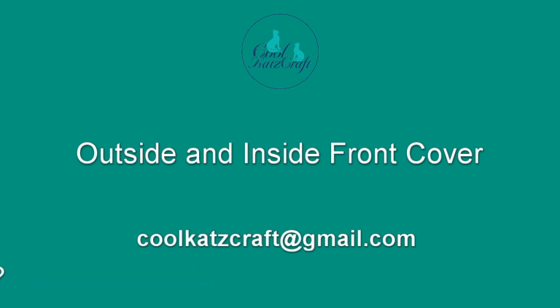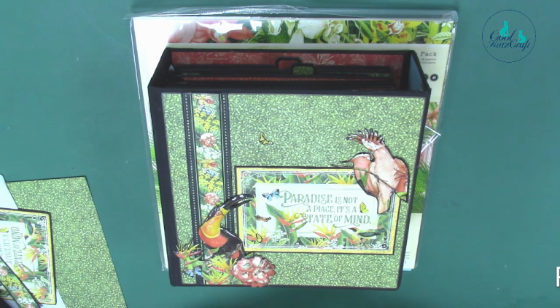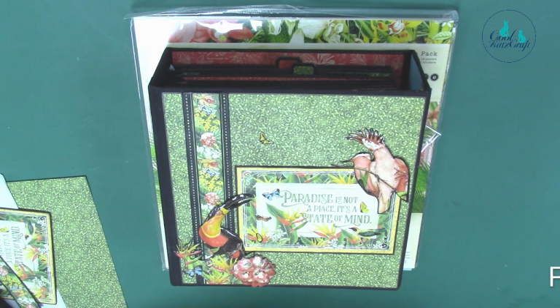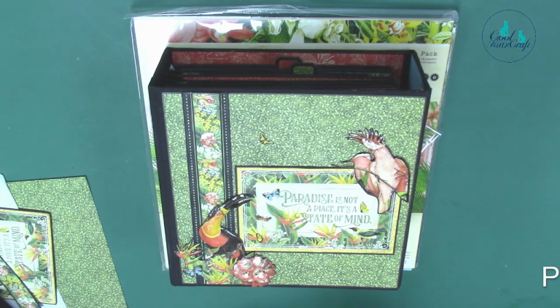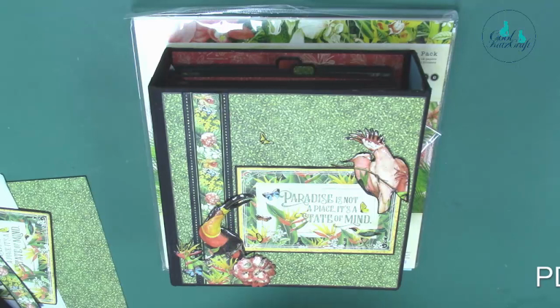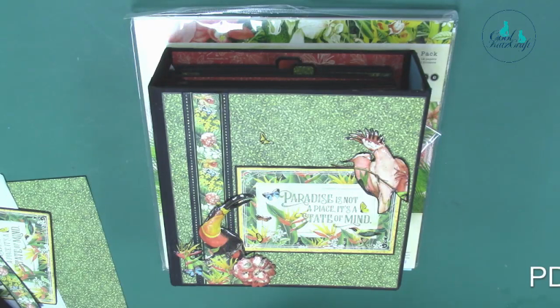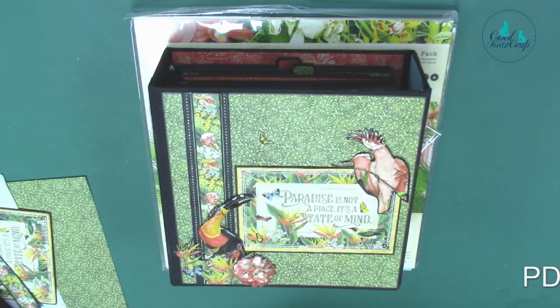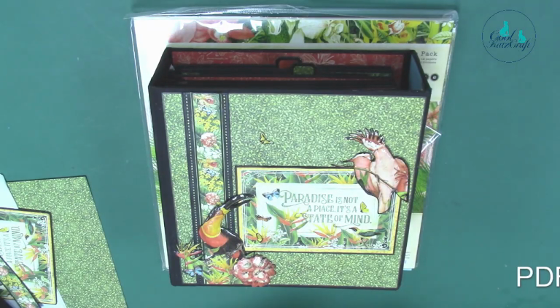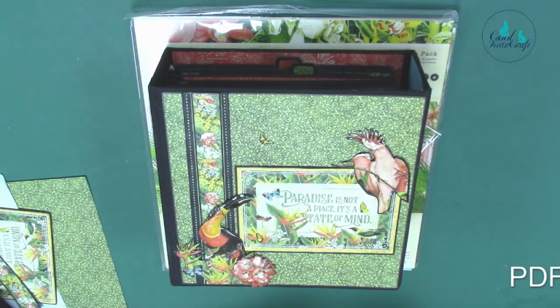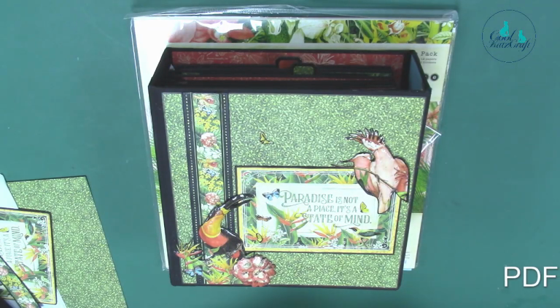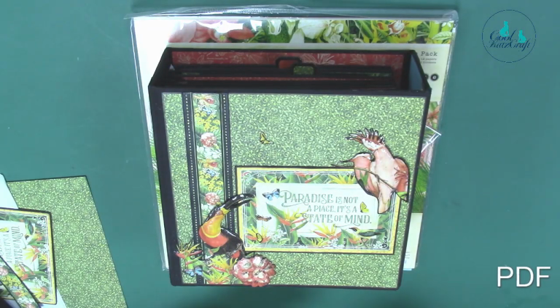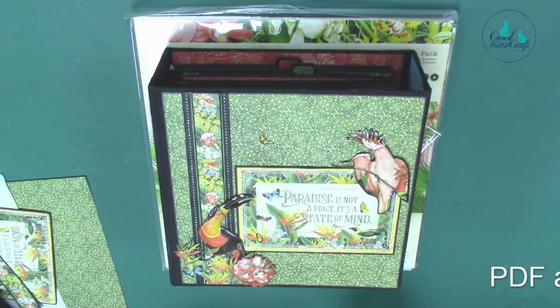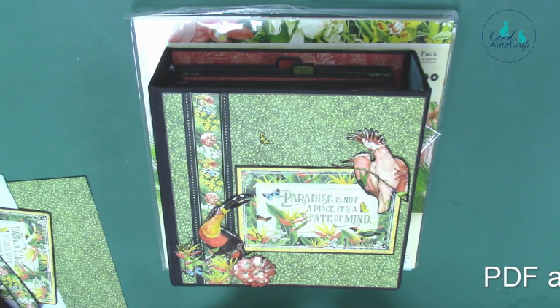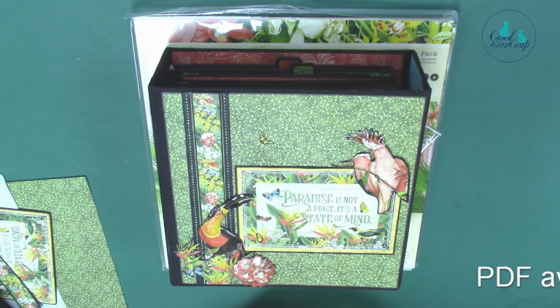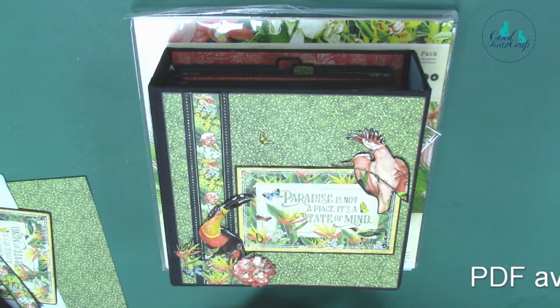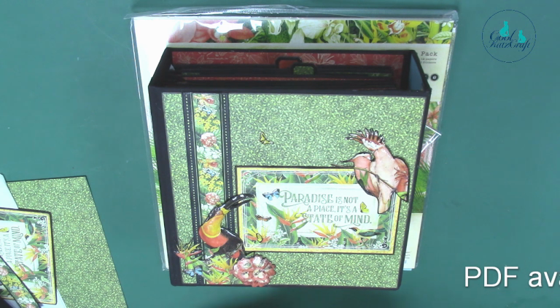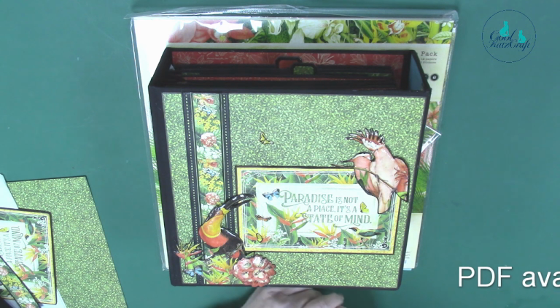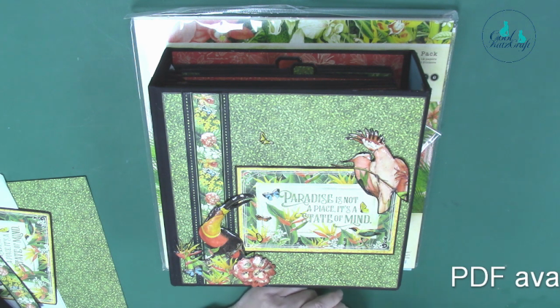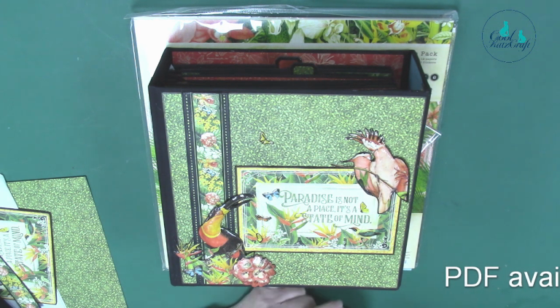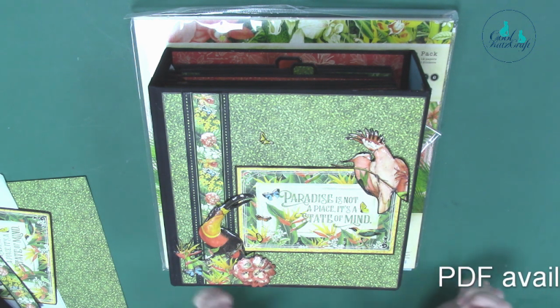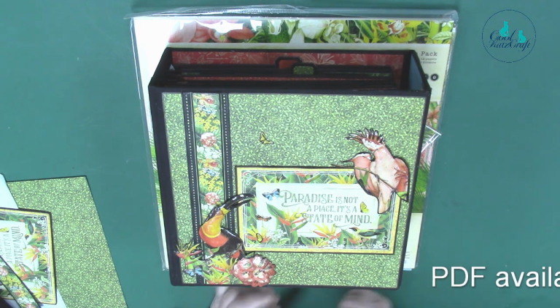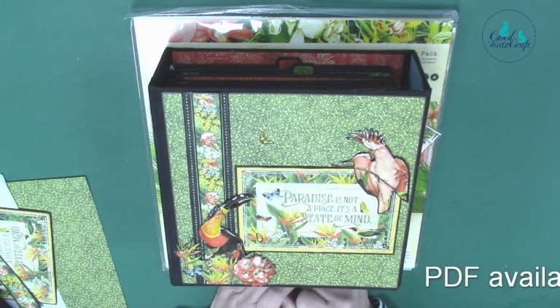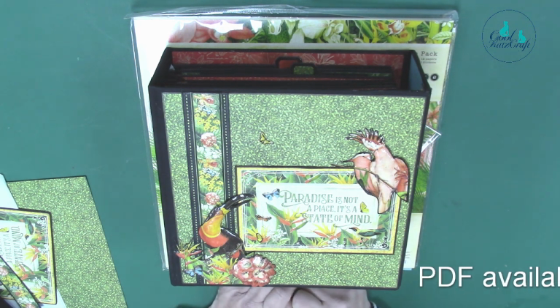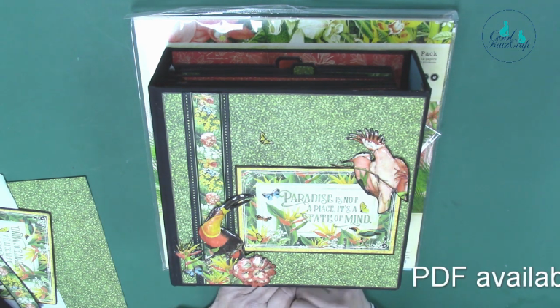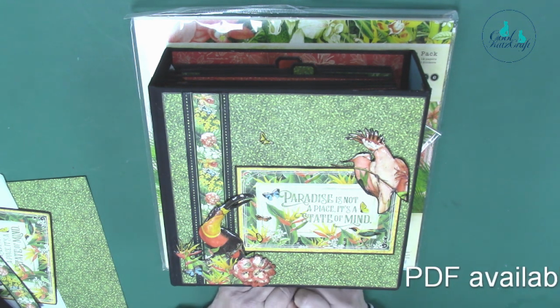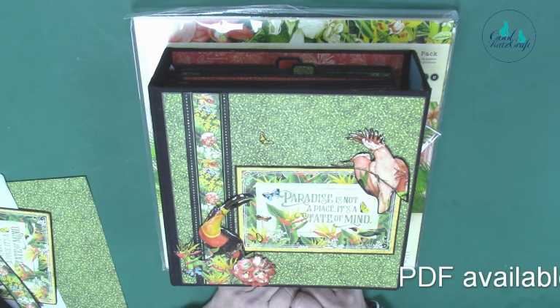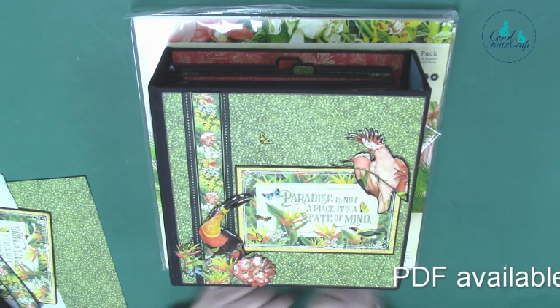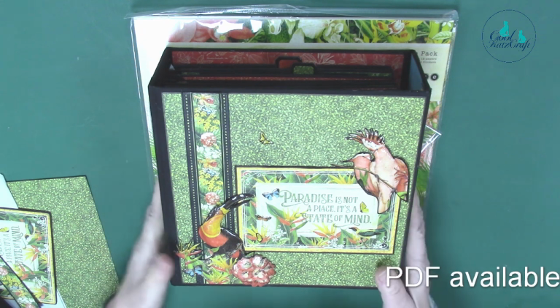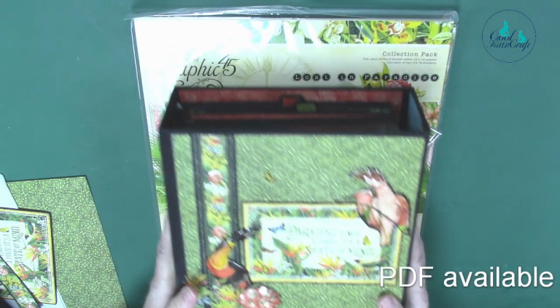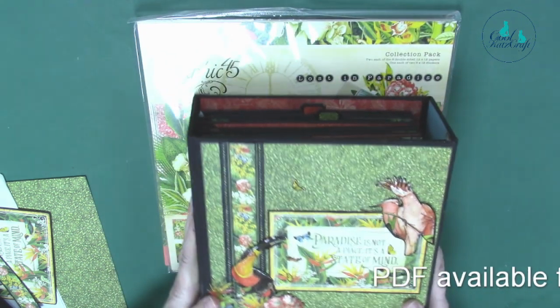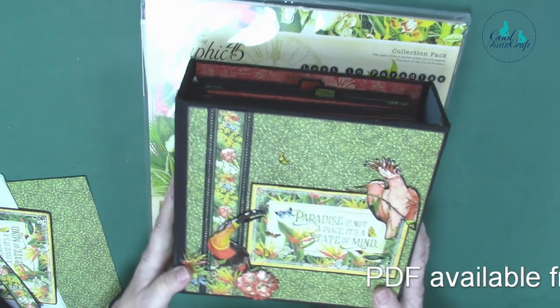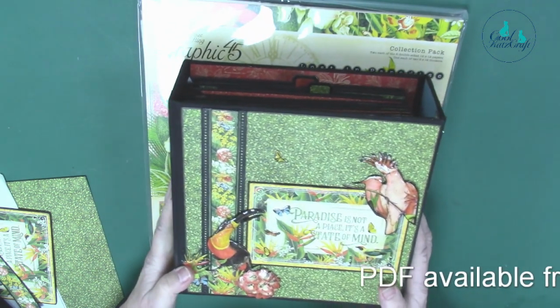Hi, Maggie's in front of the camera and Kay's behind. This is our first step in our day-by-day, joining in the fun decorating our Lost in Paradise monster book.